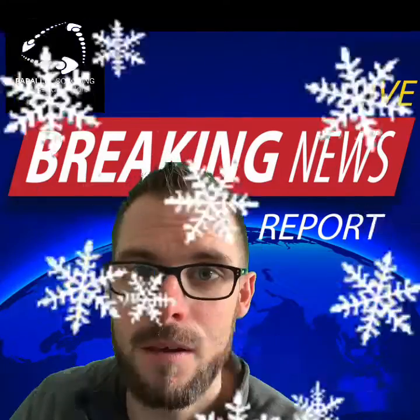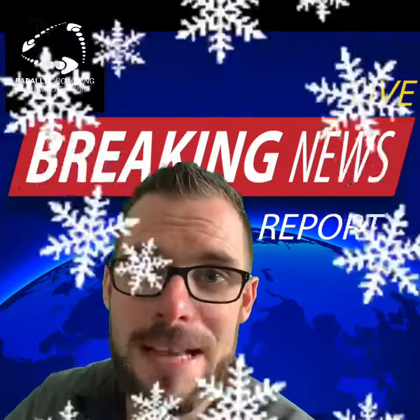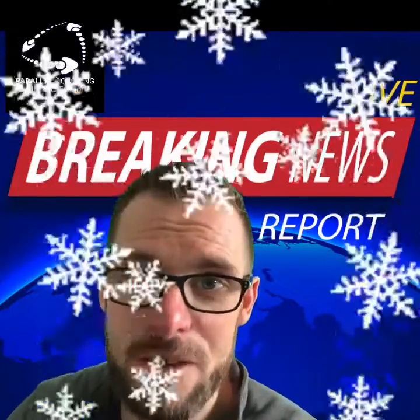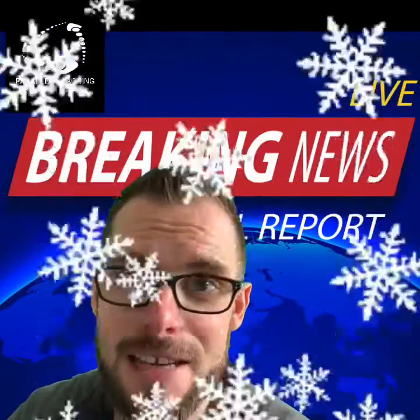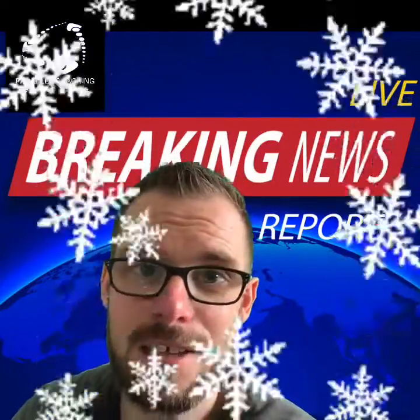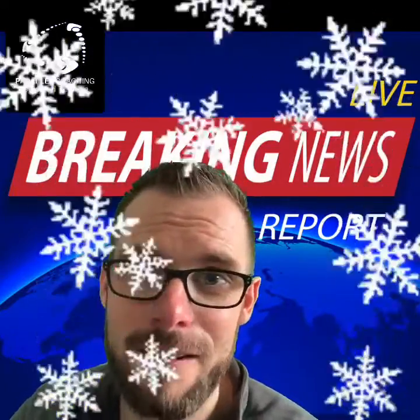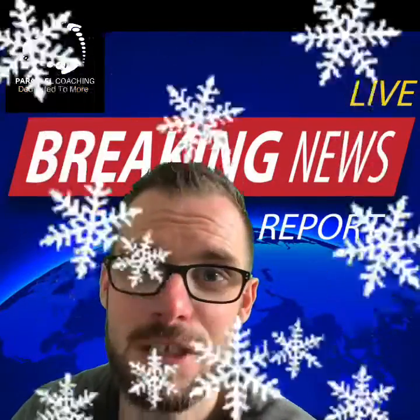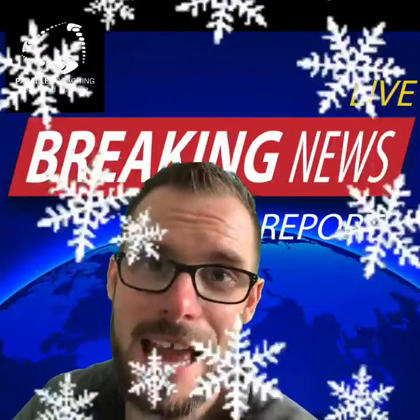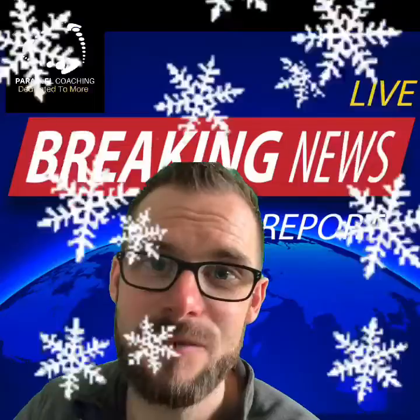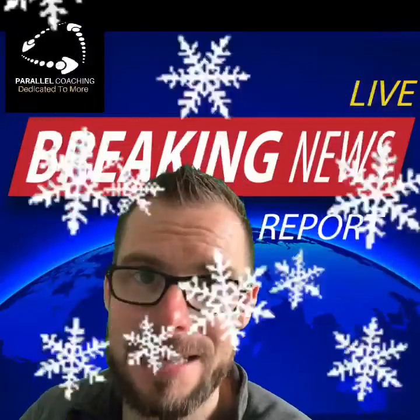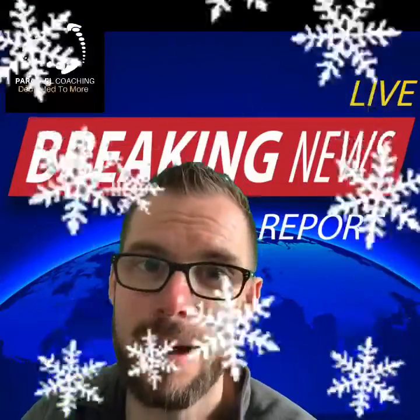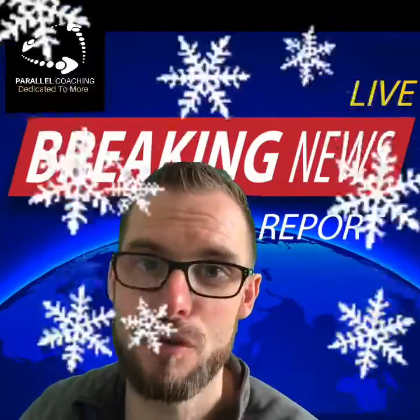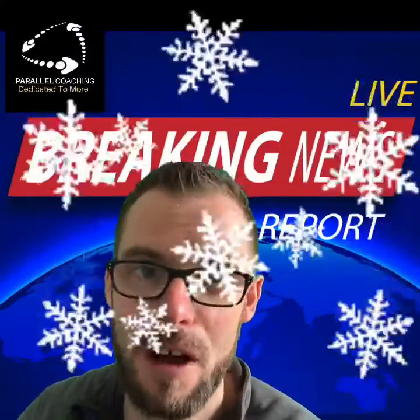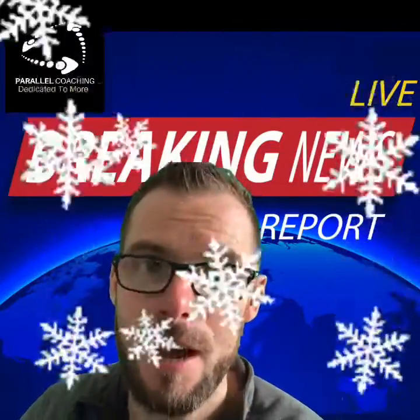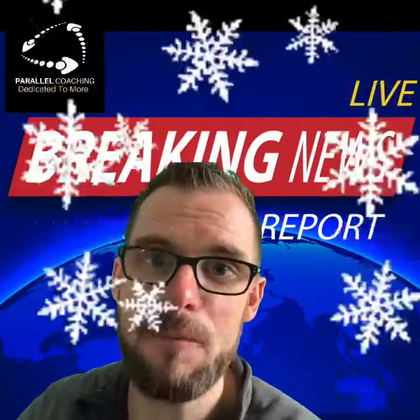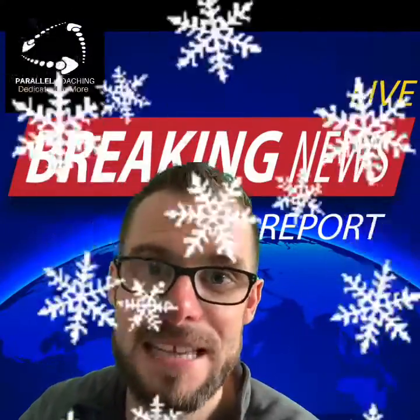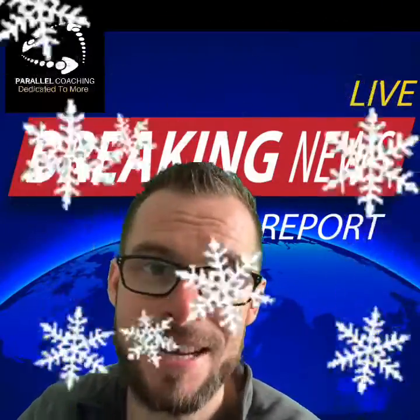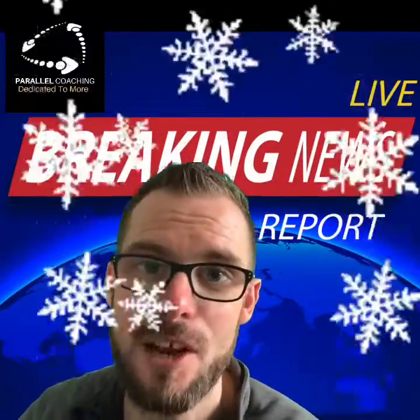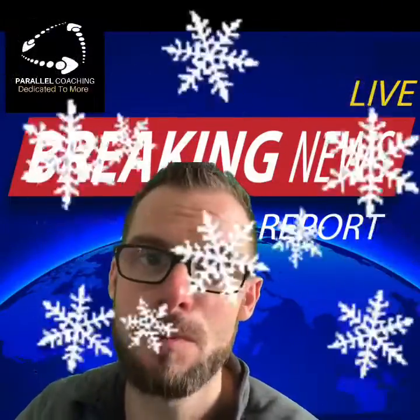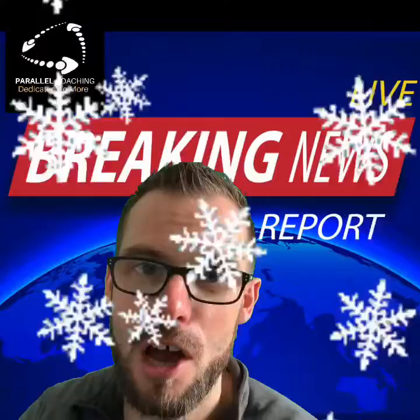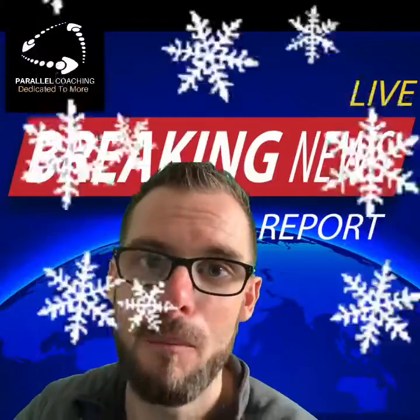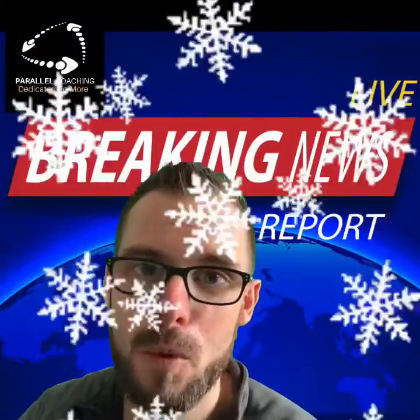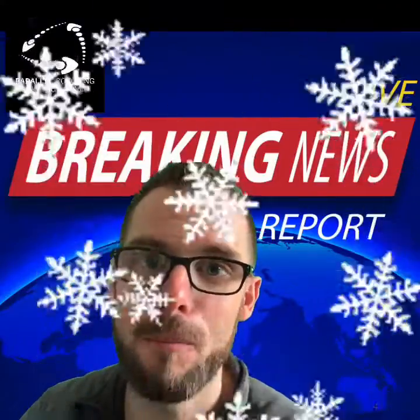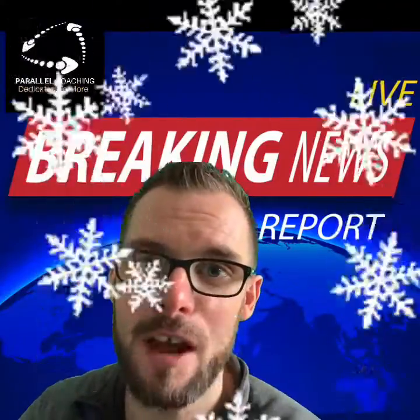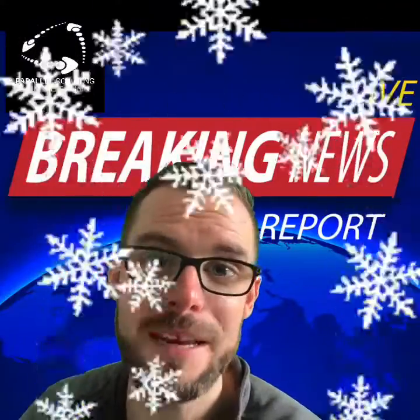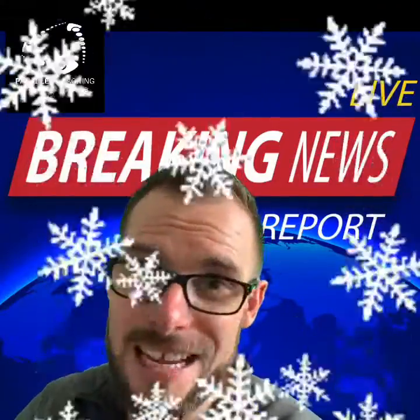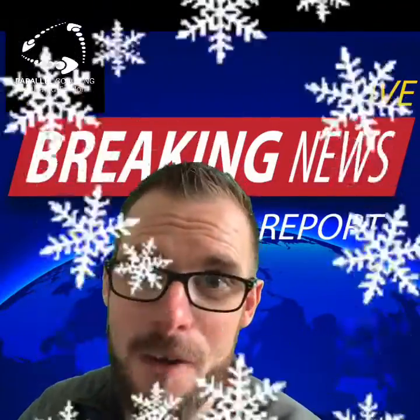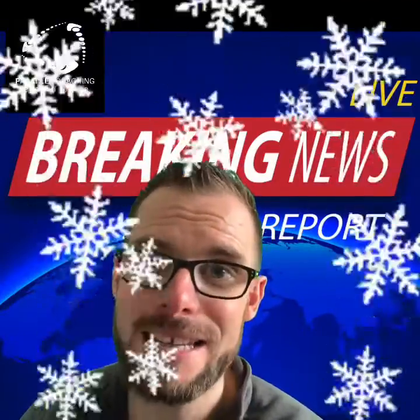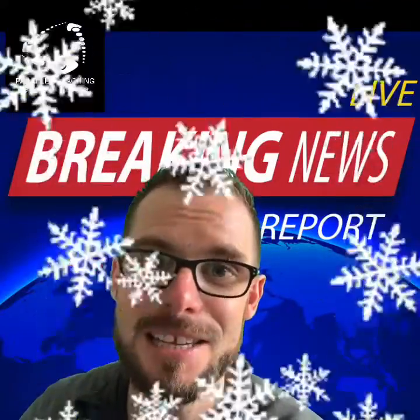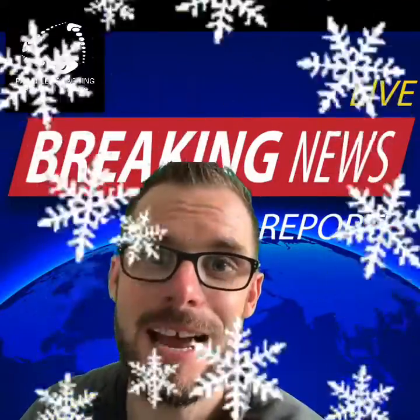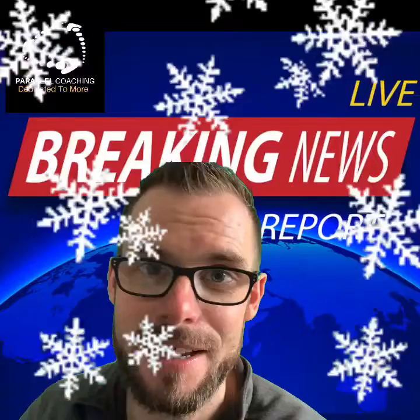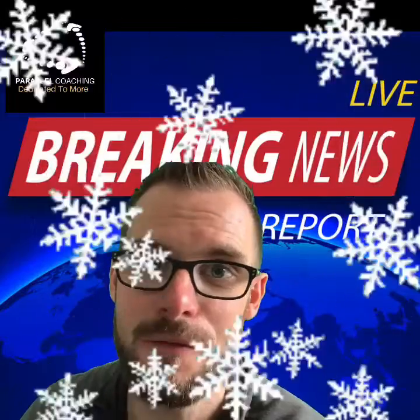The Met Office have advised us here at Parallel Coaching that now is the best time to revise. The February freeze is here to continue — there's more snow, more cold weather, and more floods, which means it's the perfect time to stay inside and tuck into your revision.